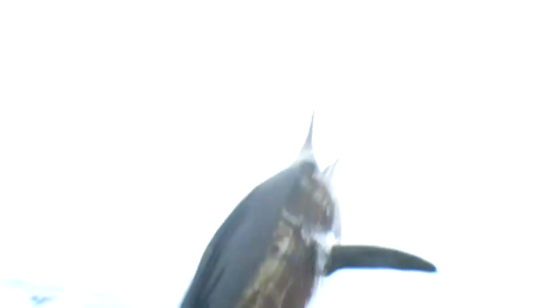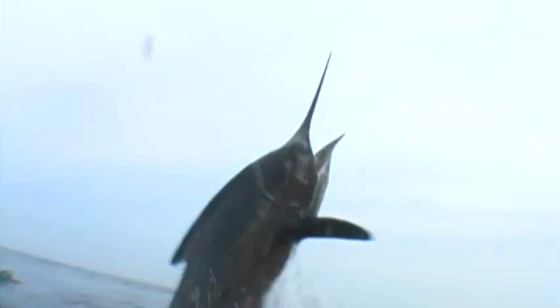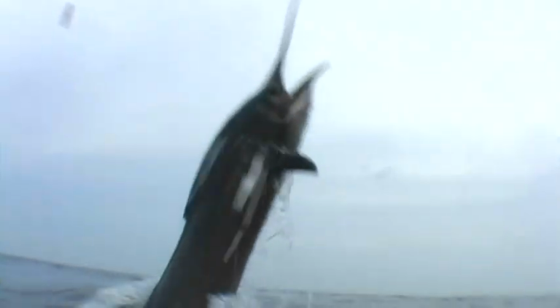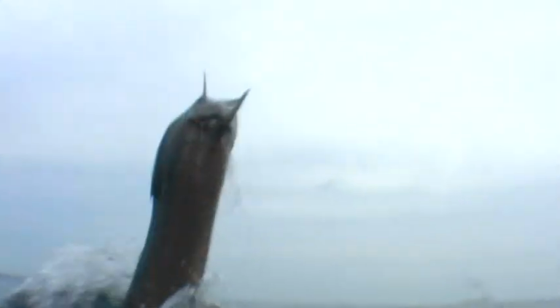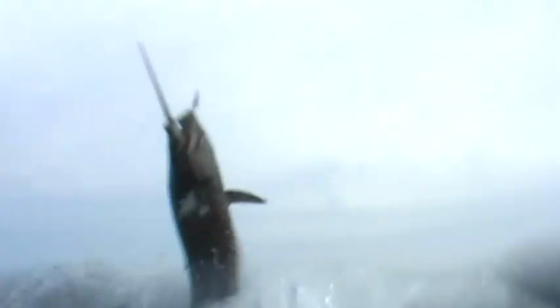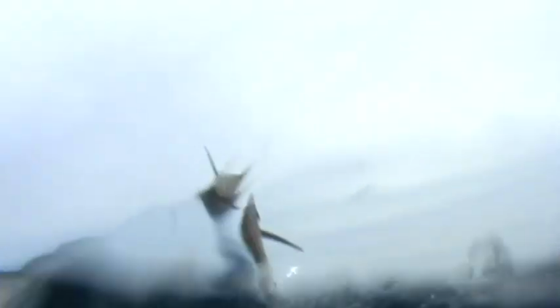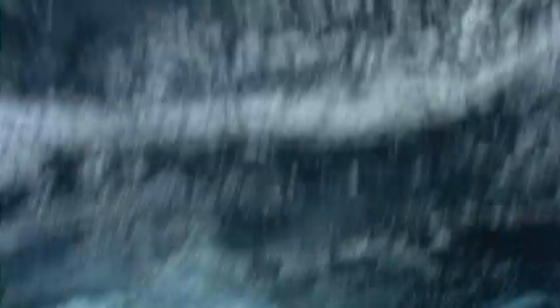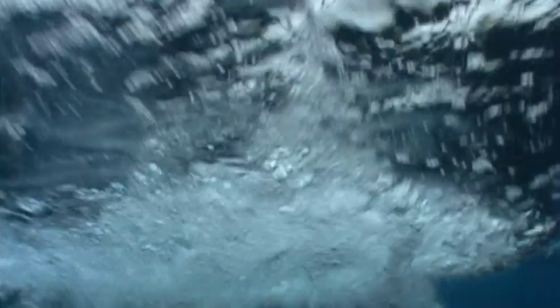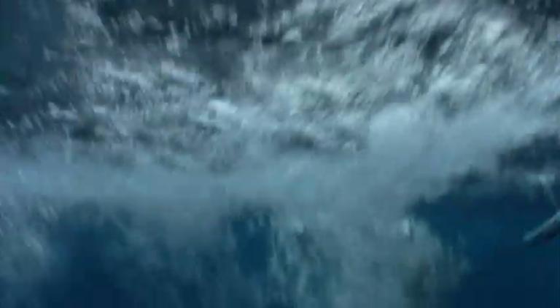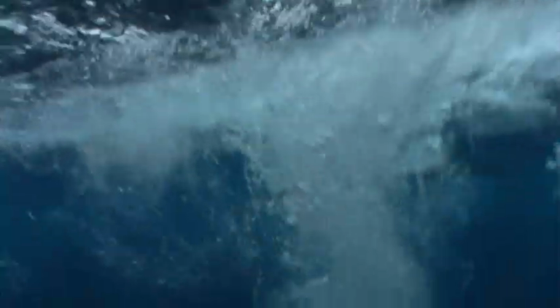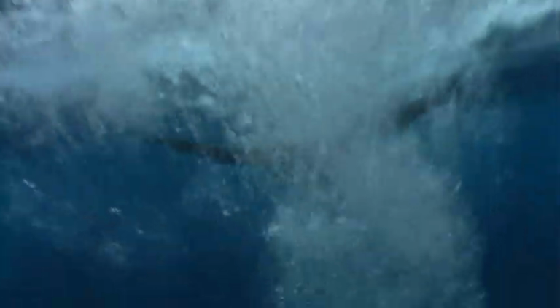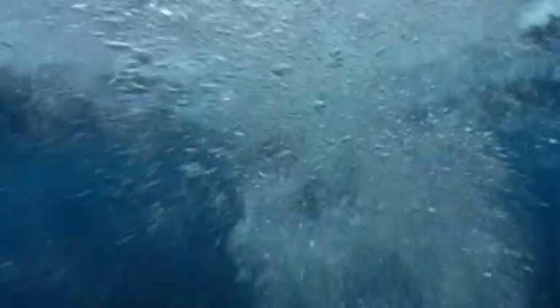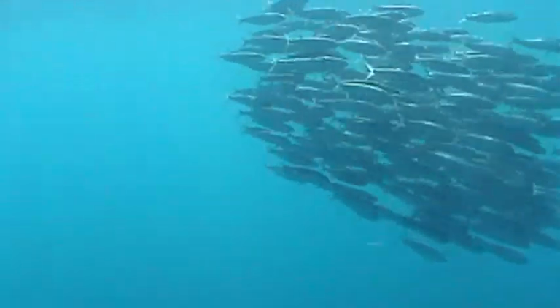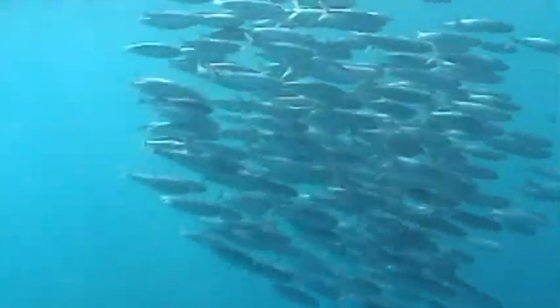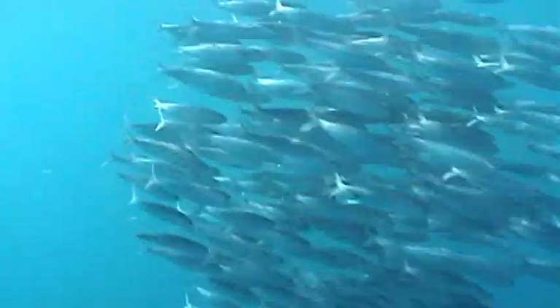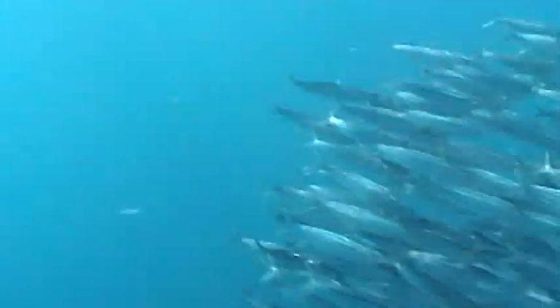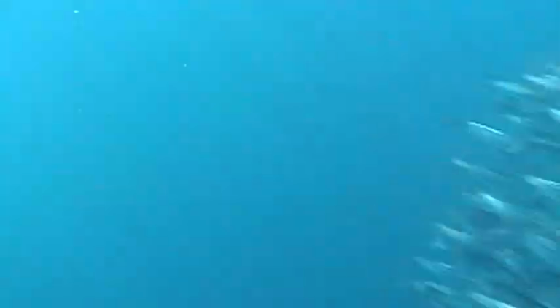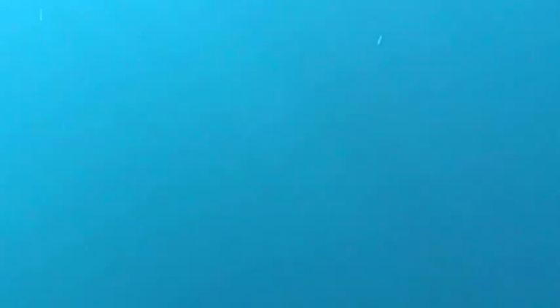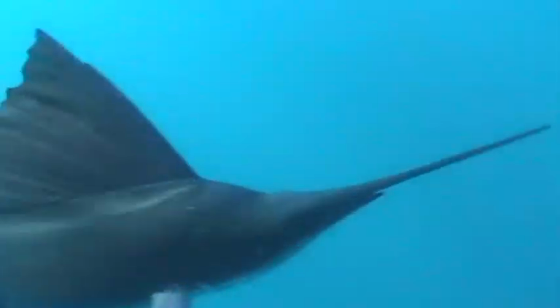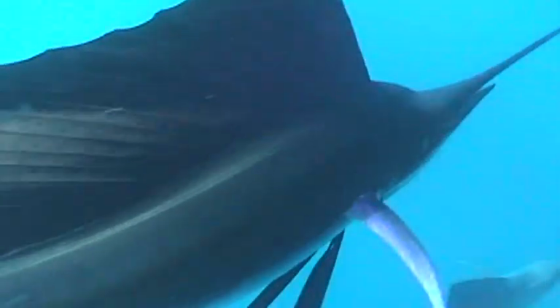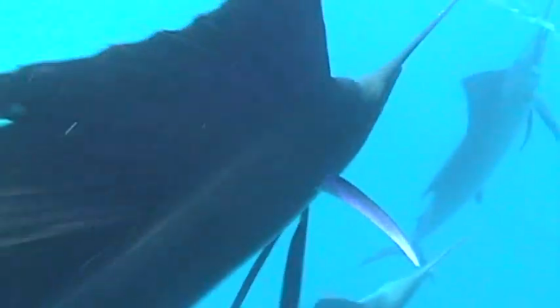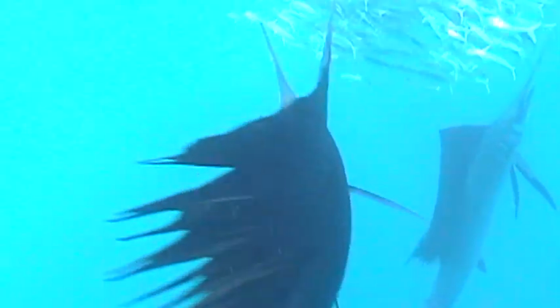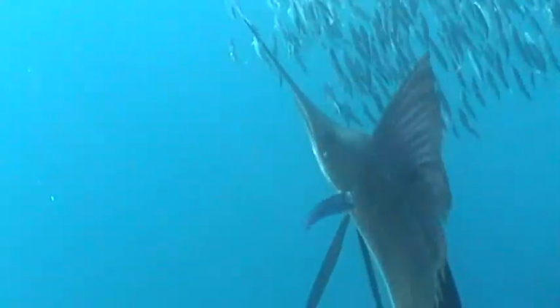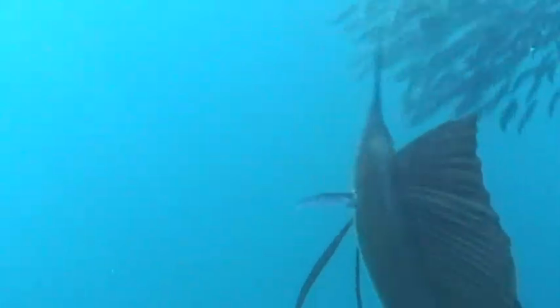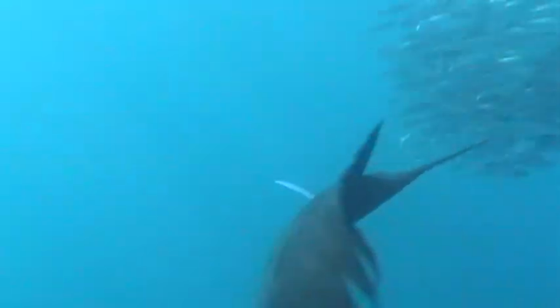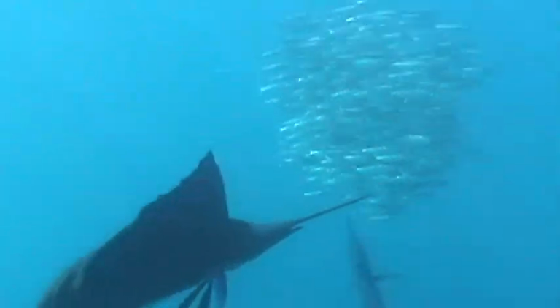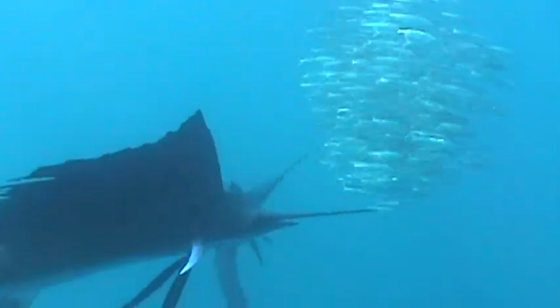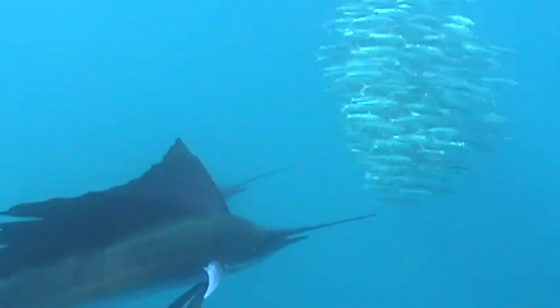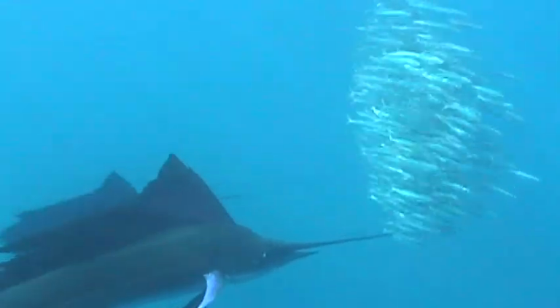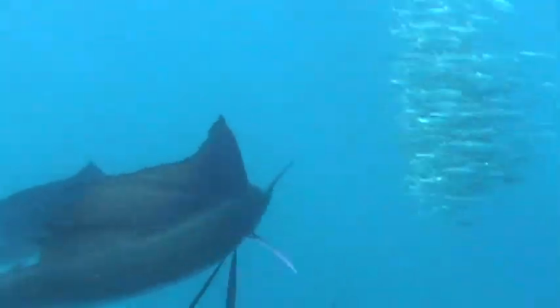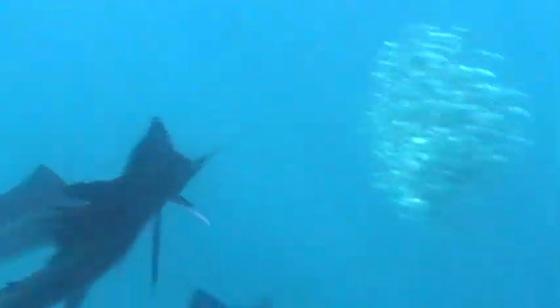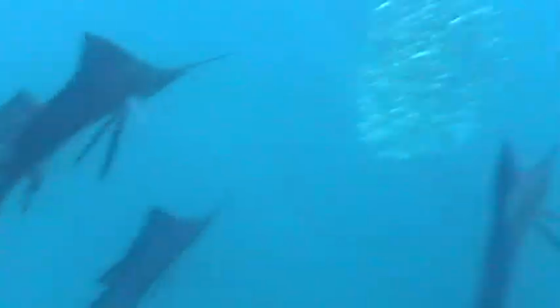Unlike other species of billfish, which are for the most part solitary, a sailfish may often be found hunting in large schools, particularly when they're in the presence of large schools of bait.